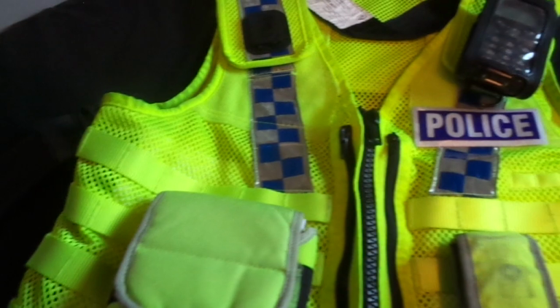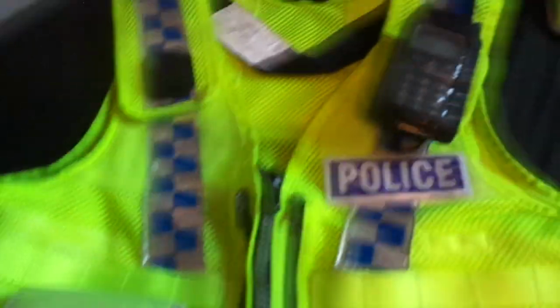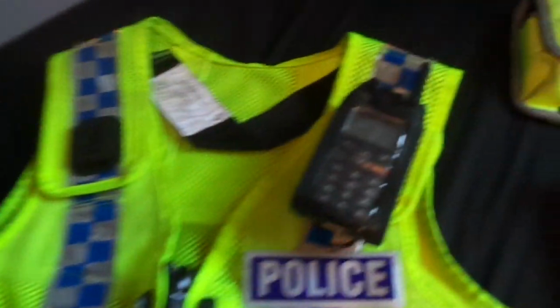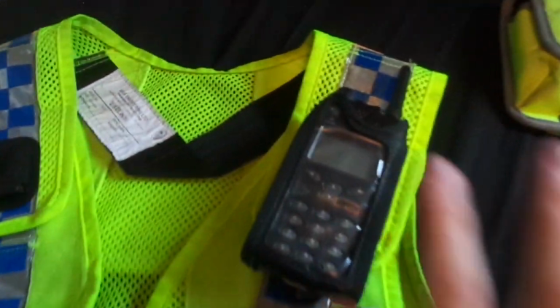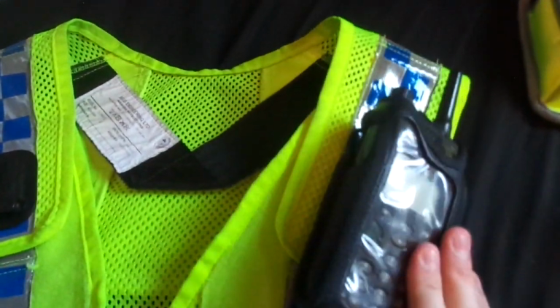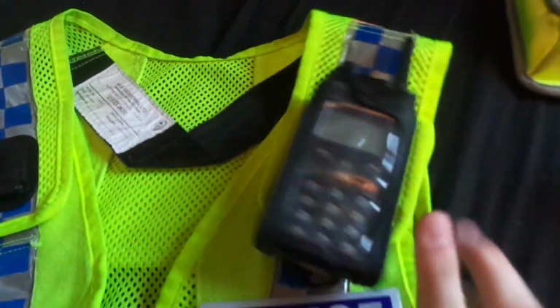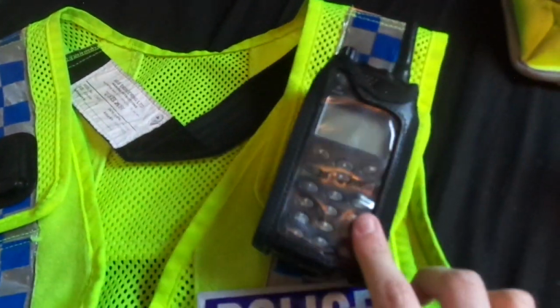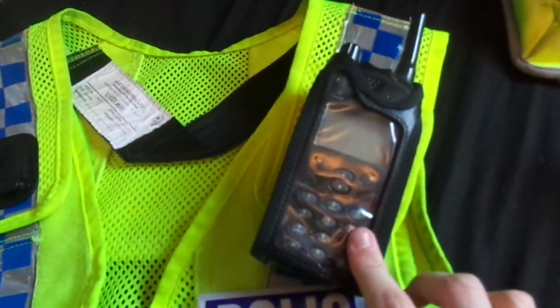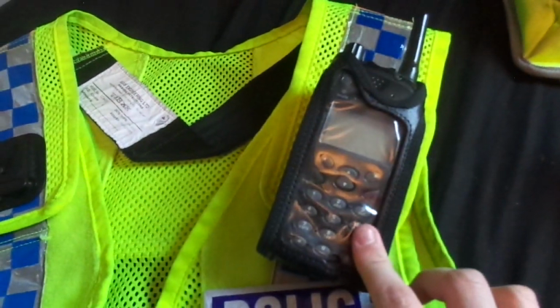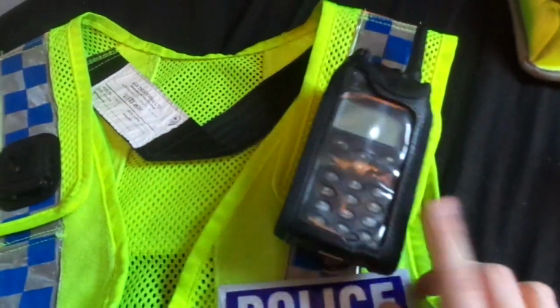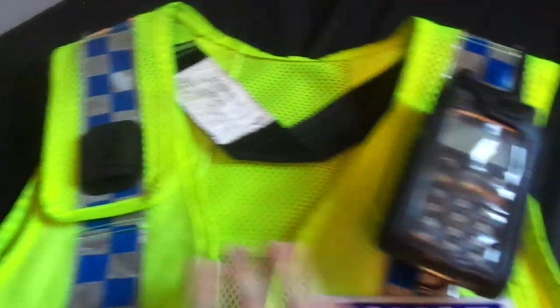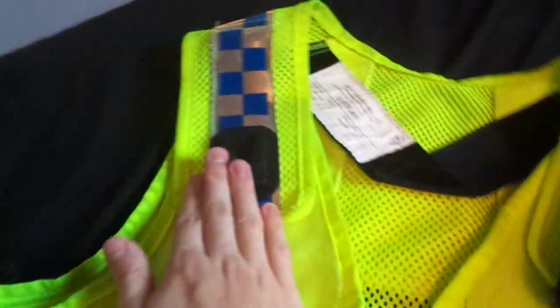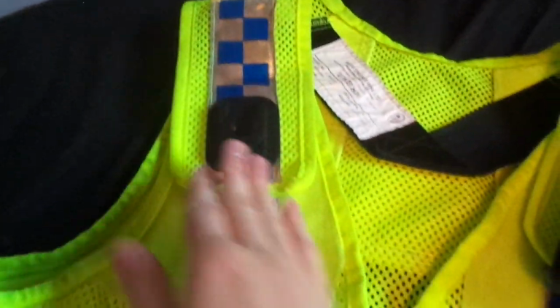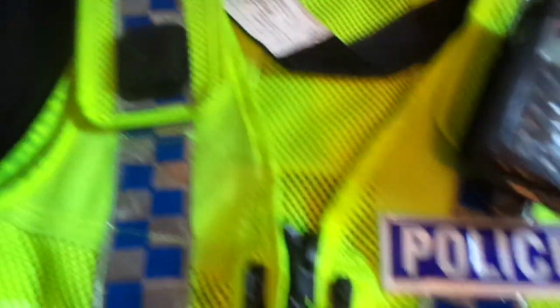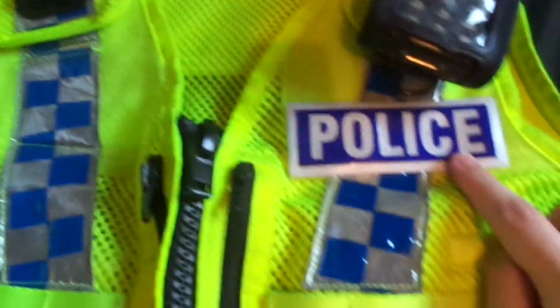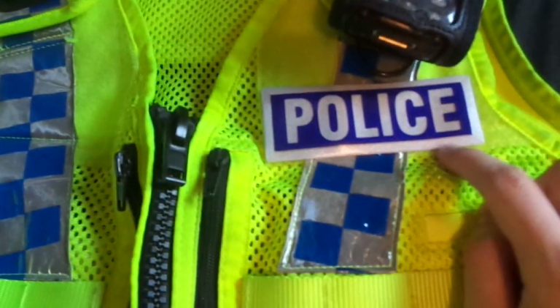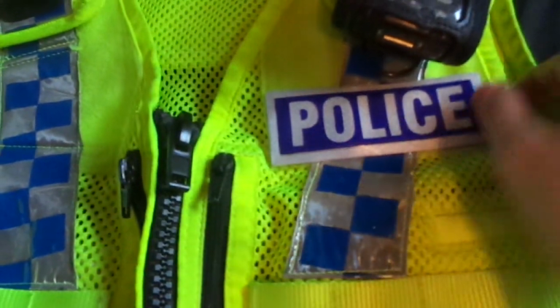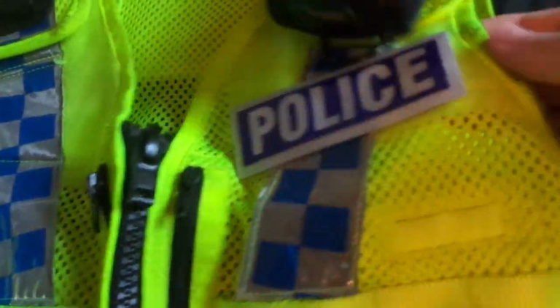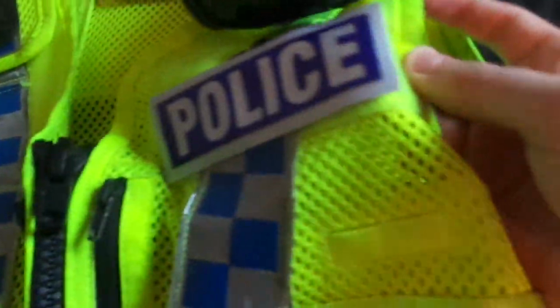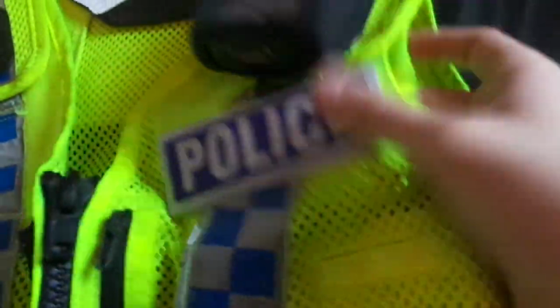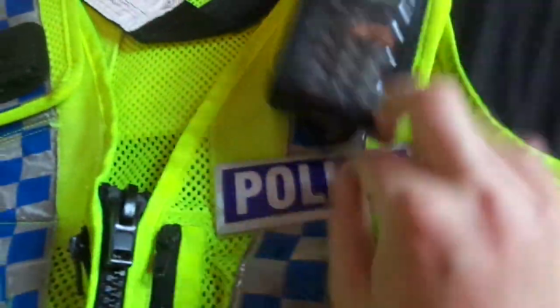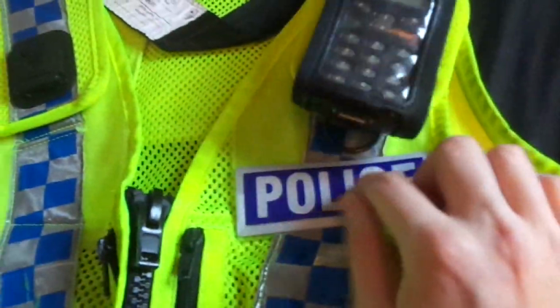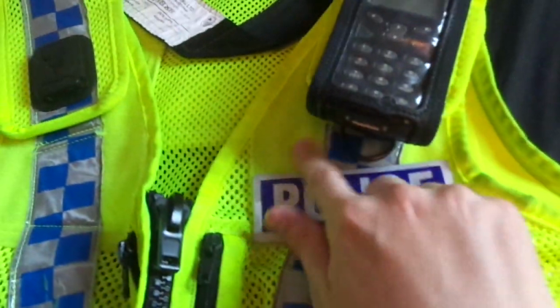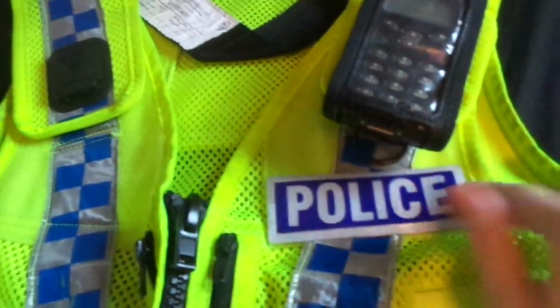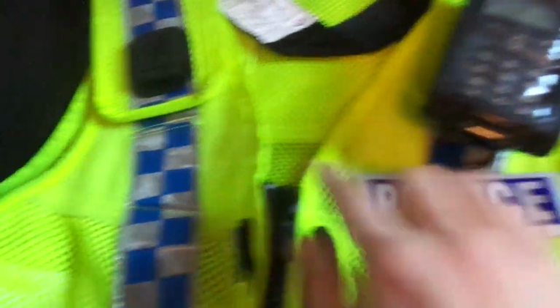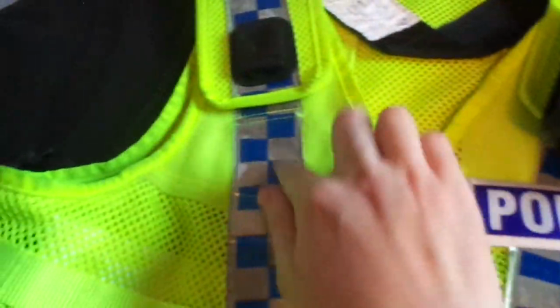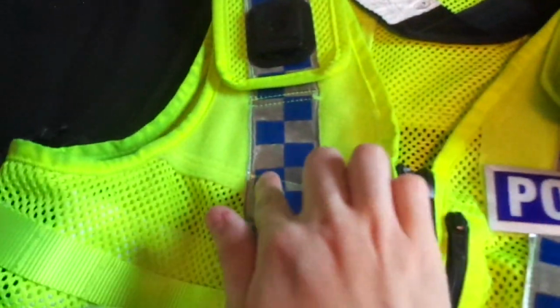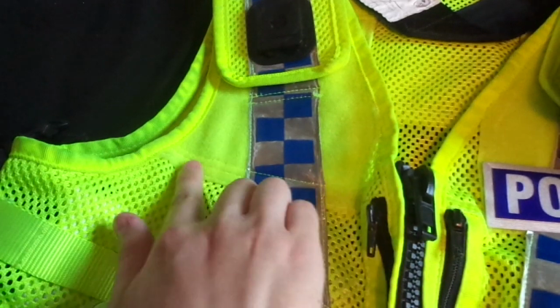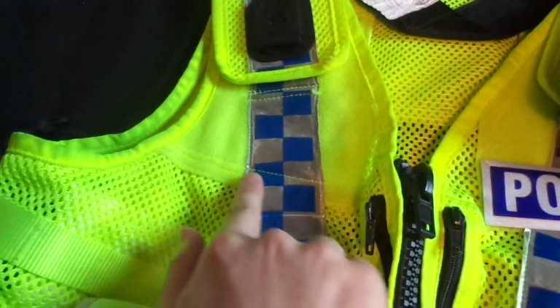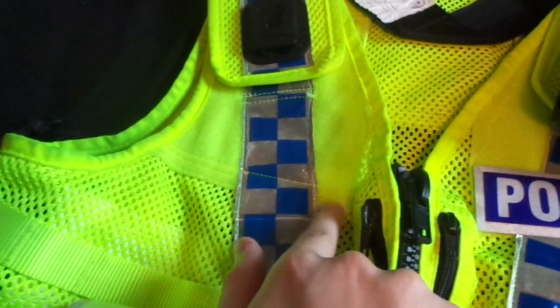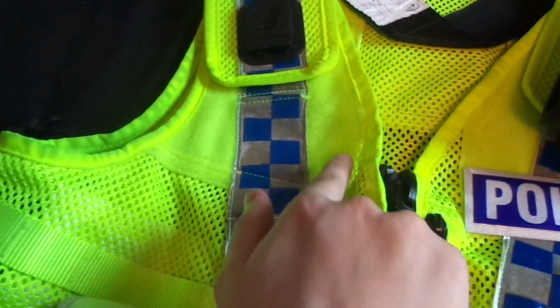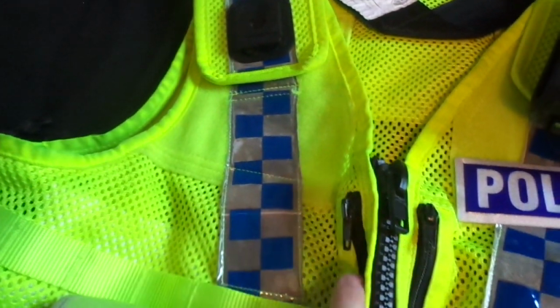I've got a radio on a radio clip — a Click Fast clip — and then a pouch that is velcroed on by the velcro, as you can probably see from the different material.